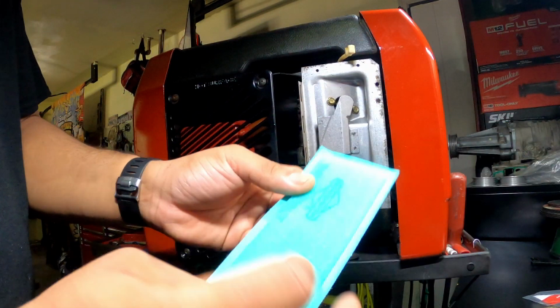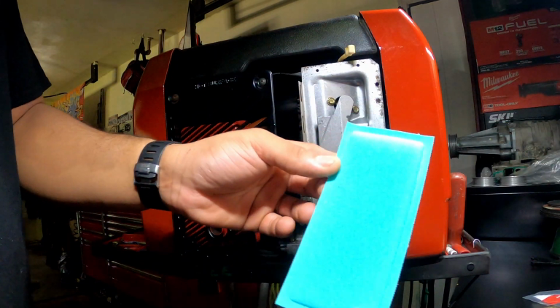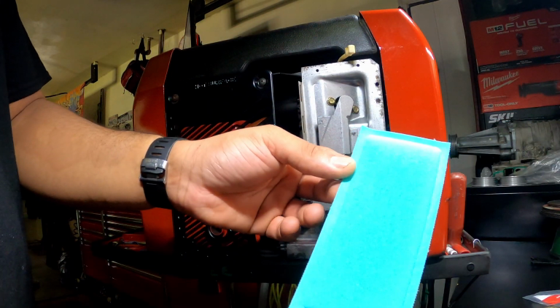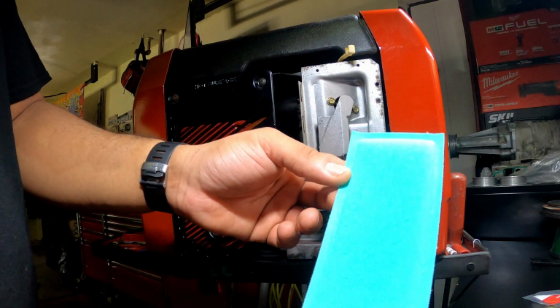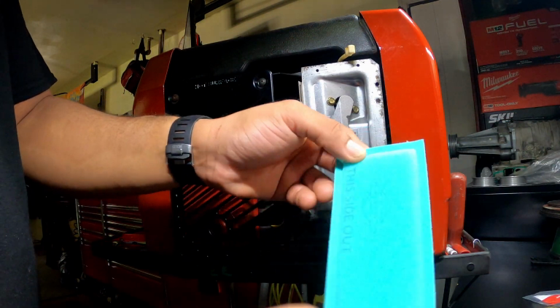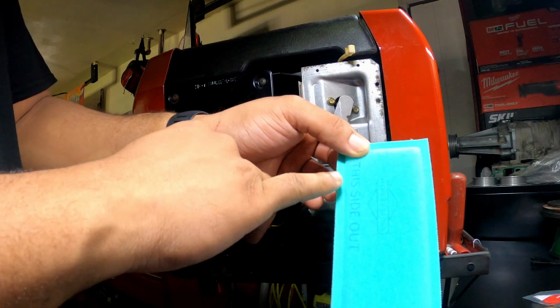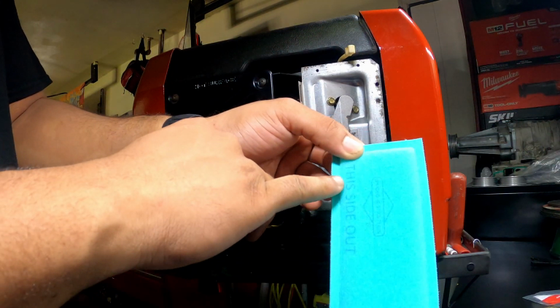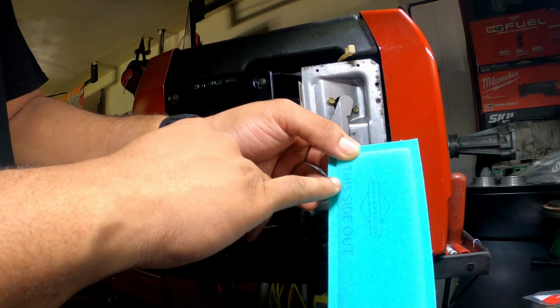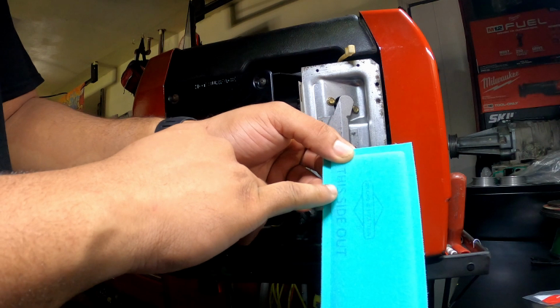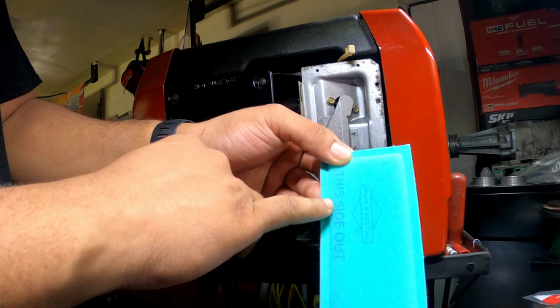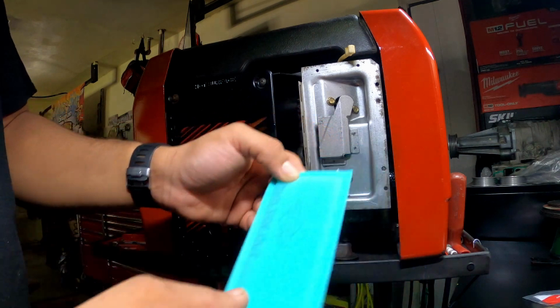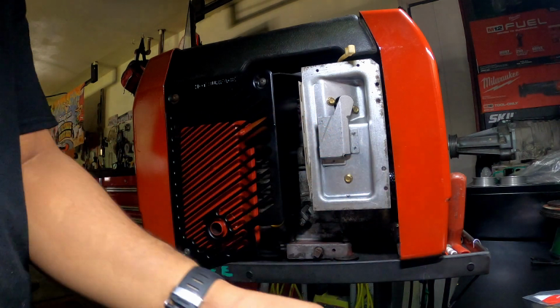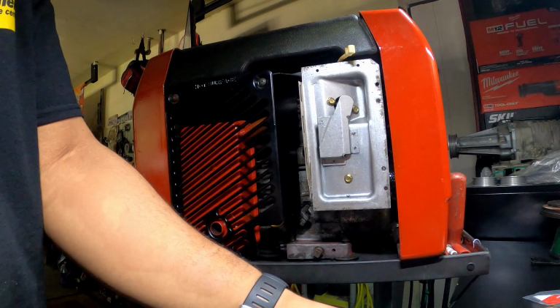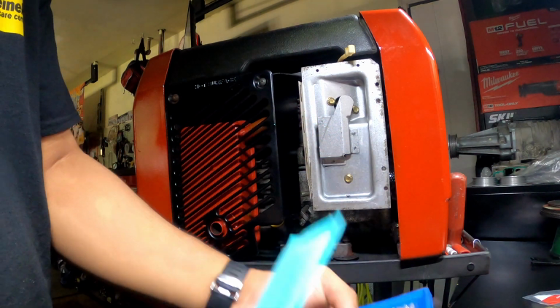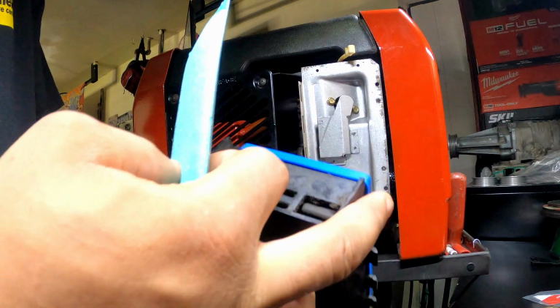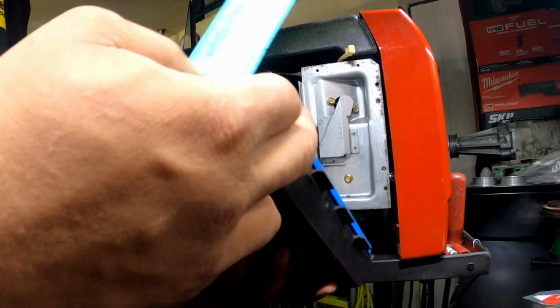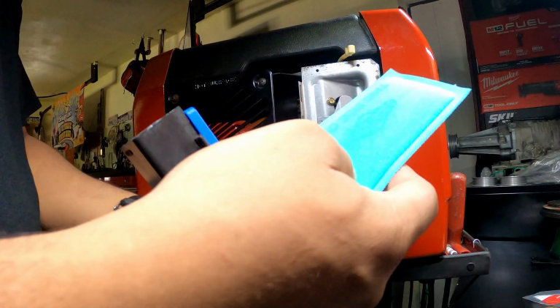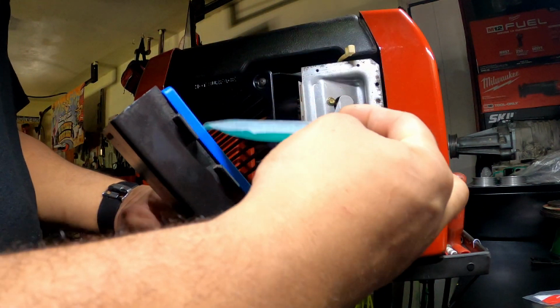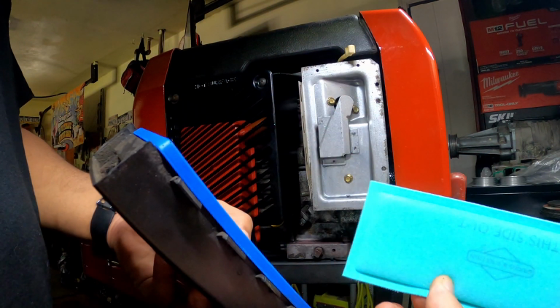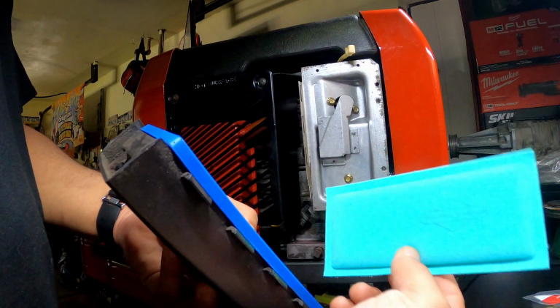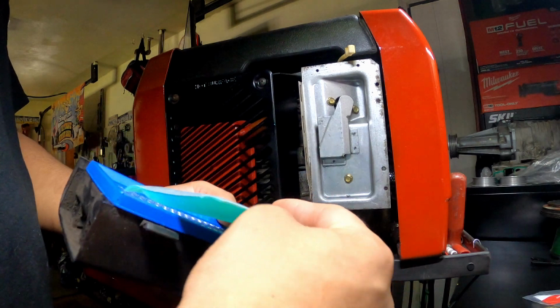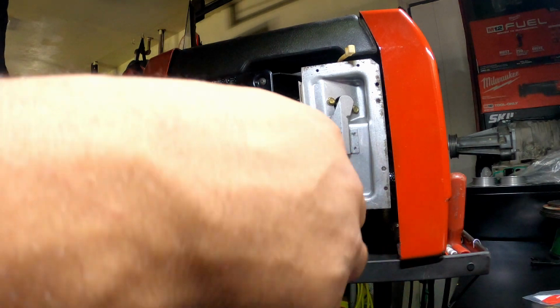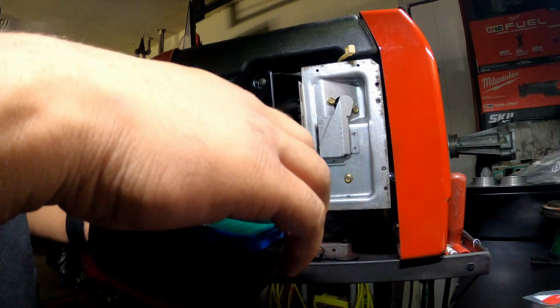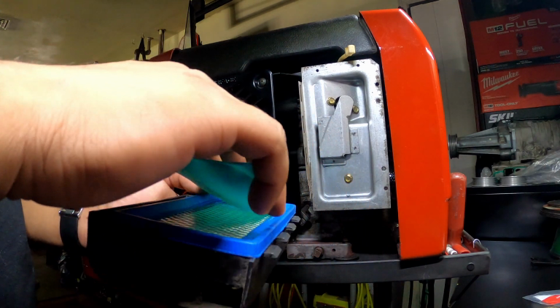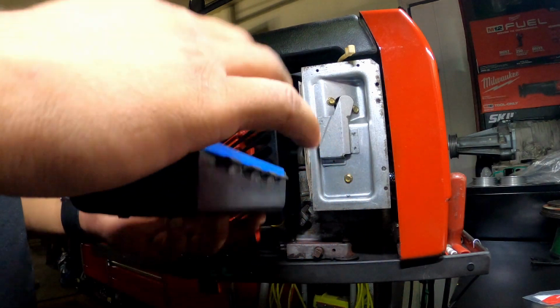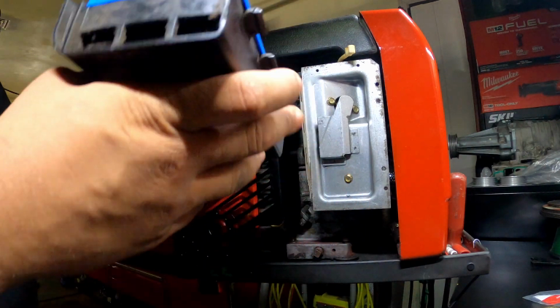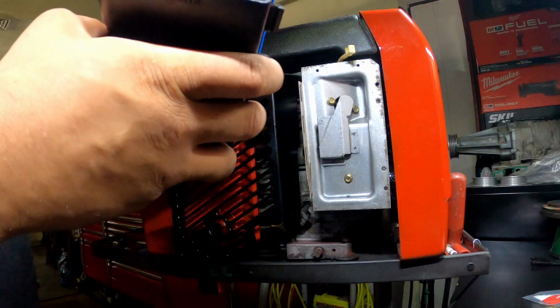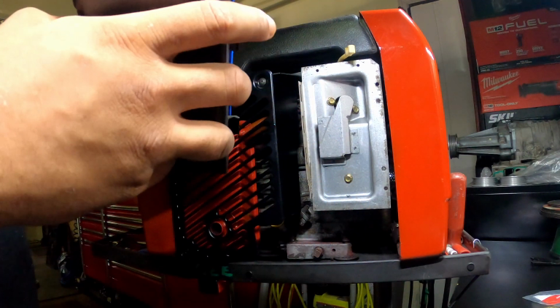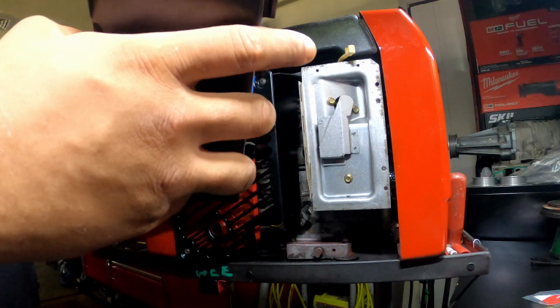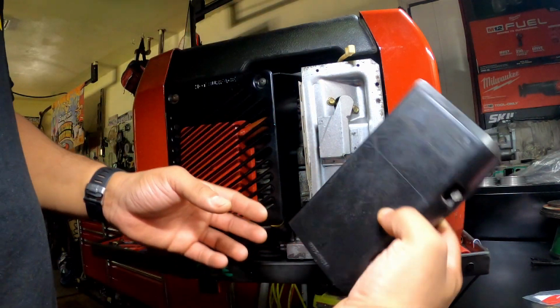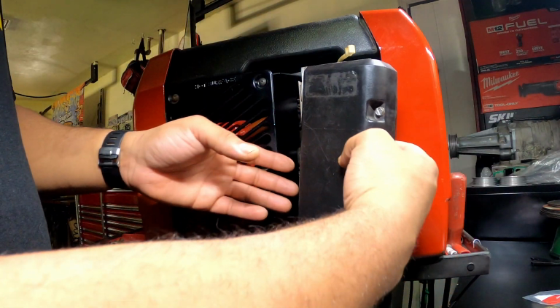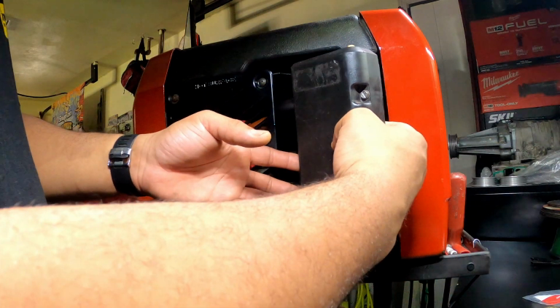You want to put that in the same way — this side out is what they want, so this would be the side out. I'm going to slide it back in there.